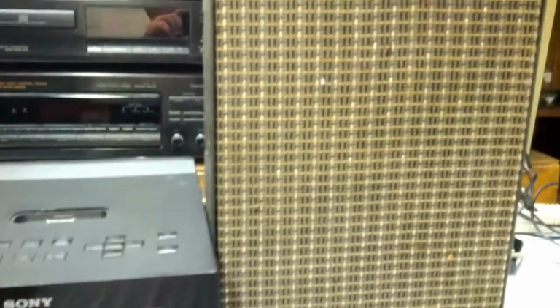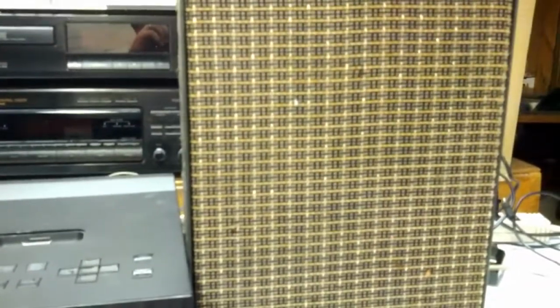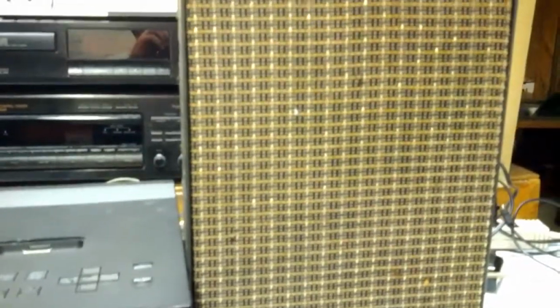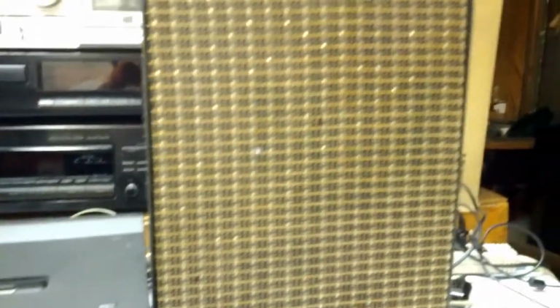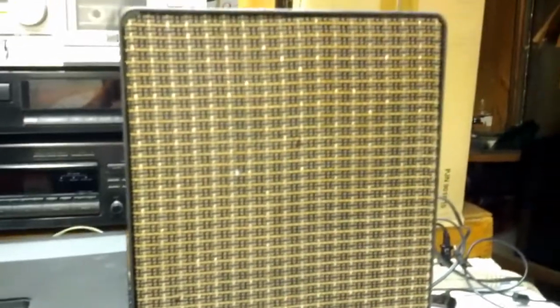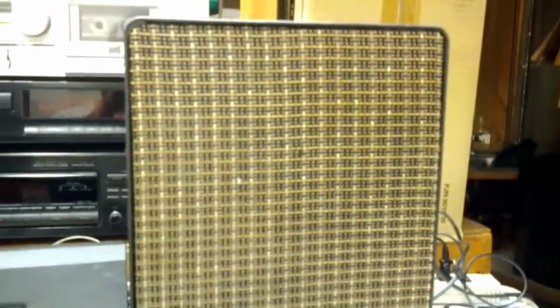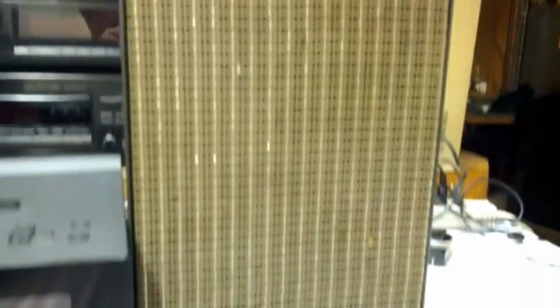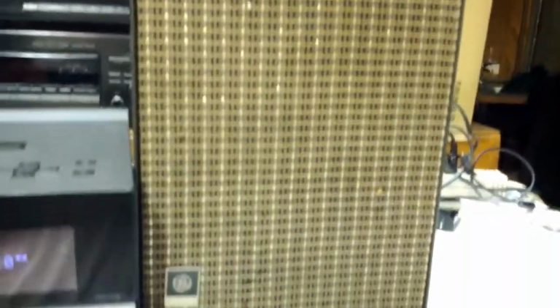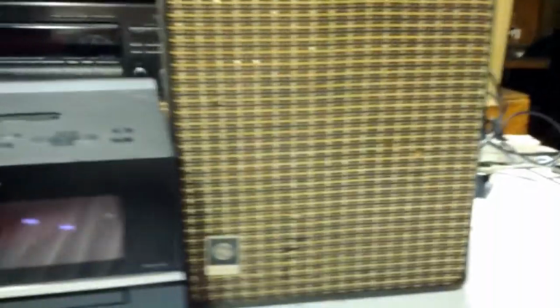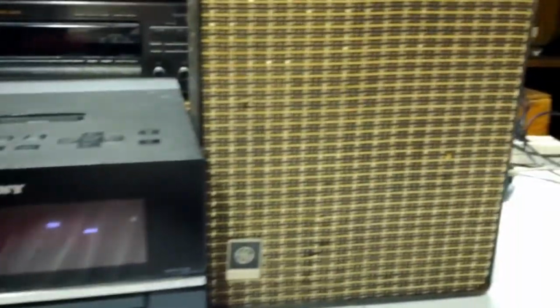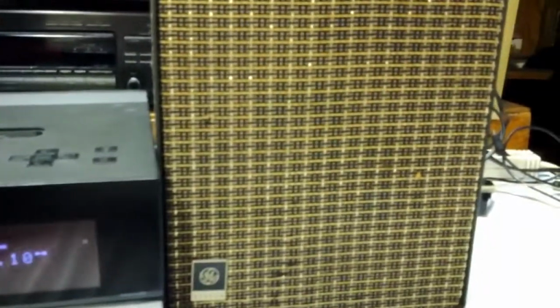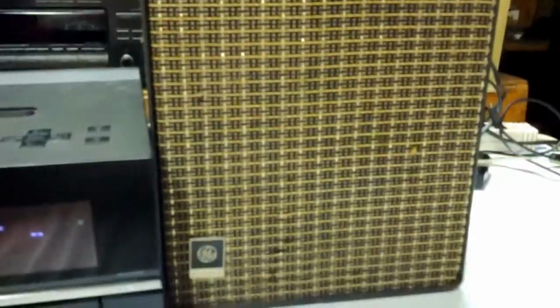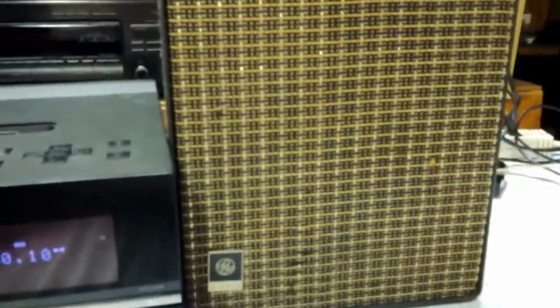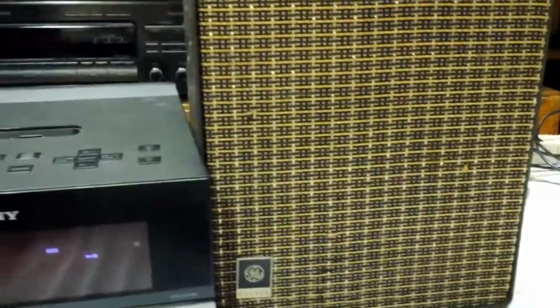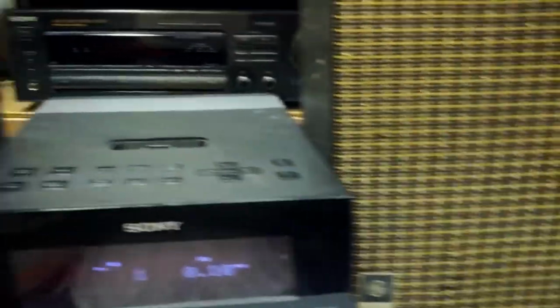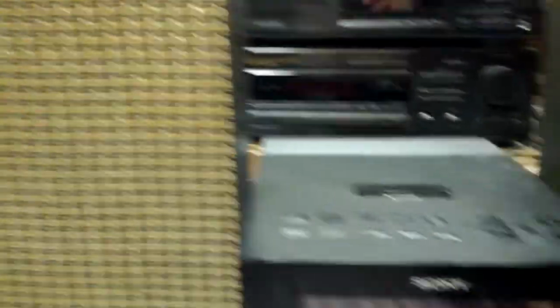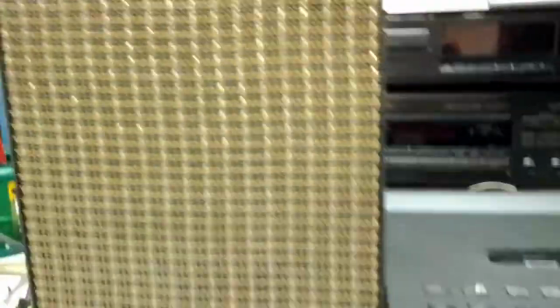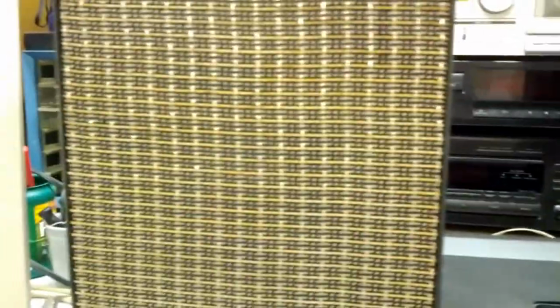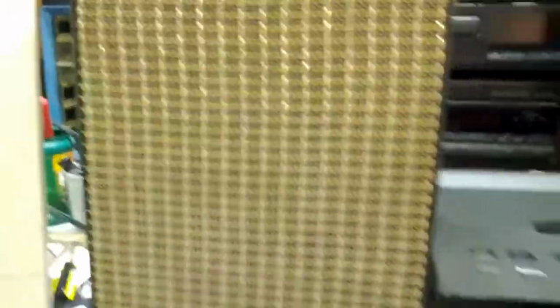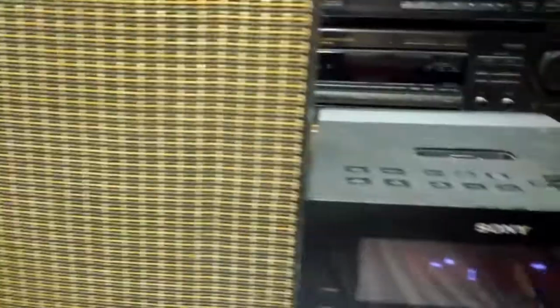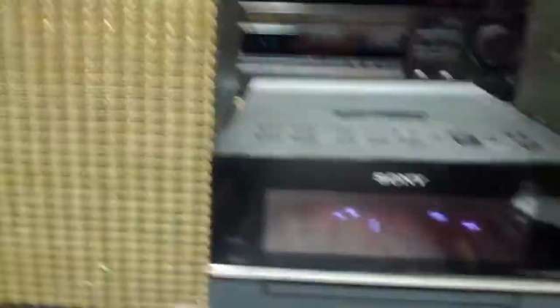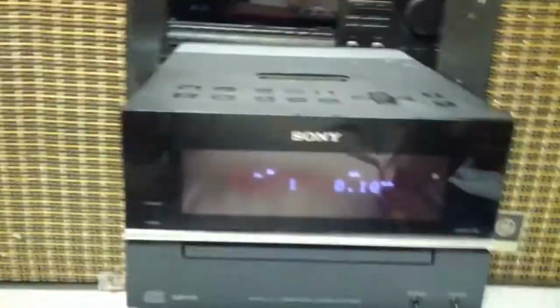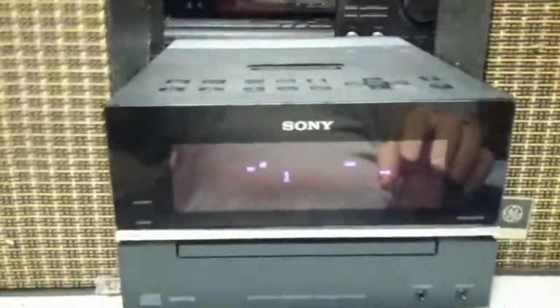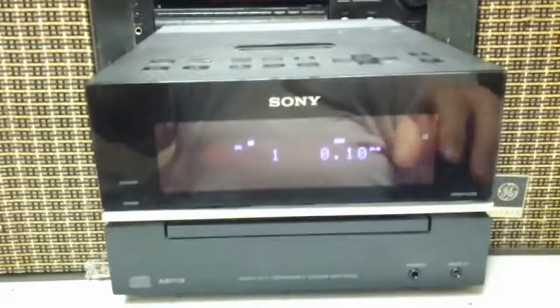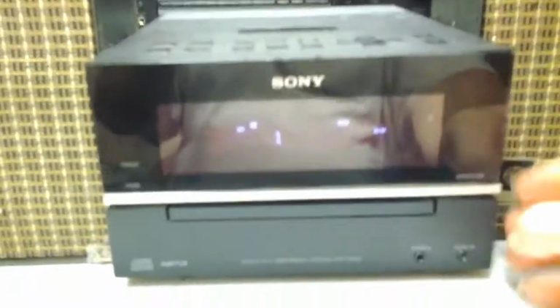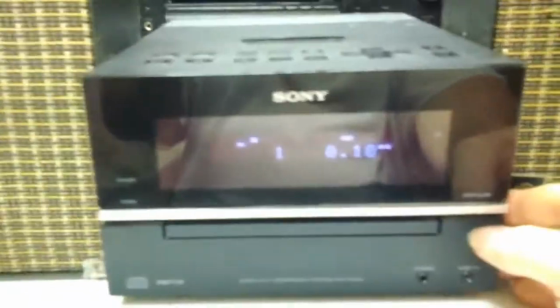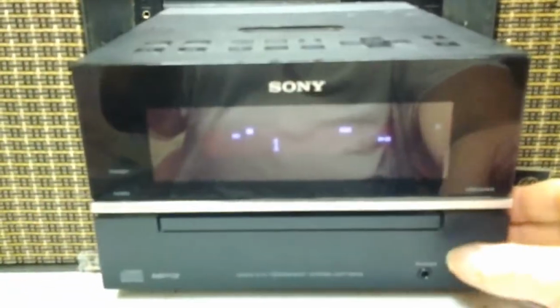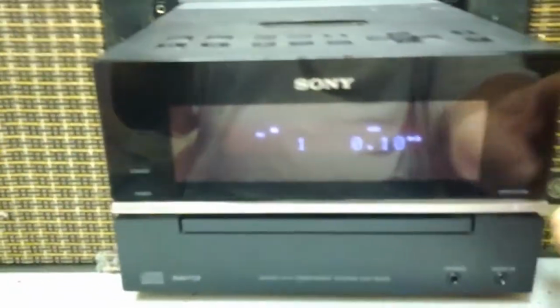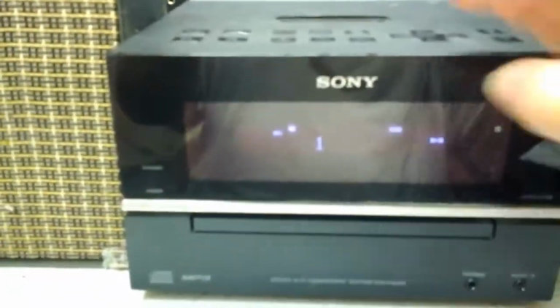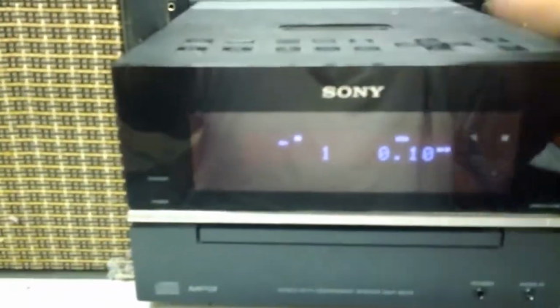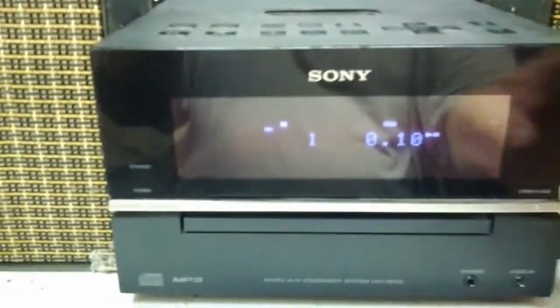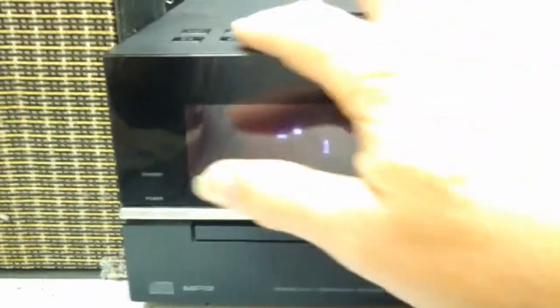I have the speakers hooked up — this is the one I just showed the back of, and here's the other one. I have a disc in there and I restarted it — it's on pause right now. So let's unpause it and give it a quick listen.